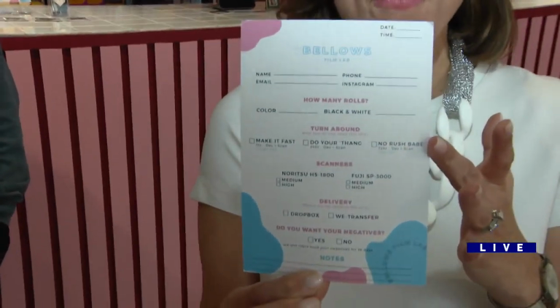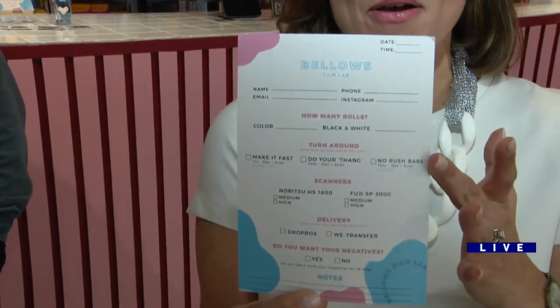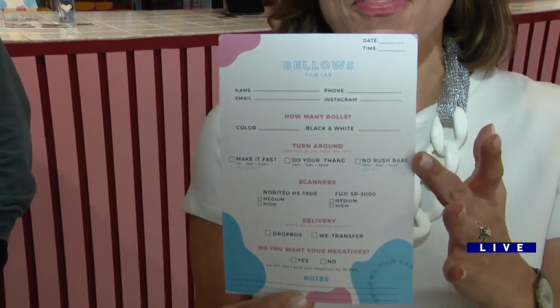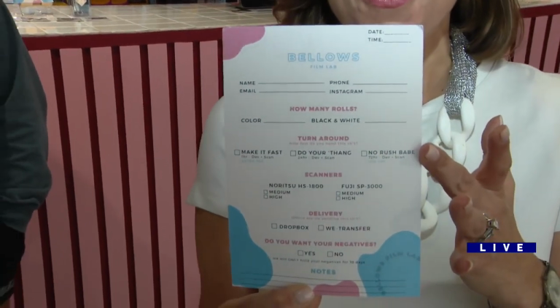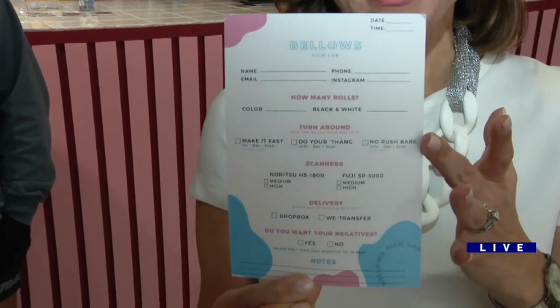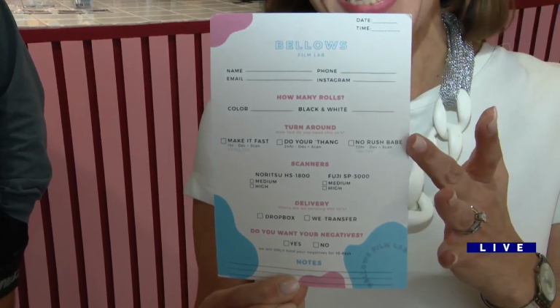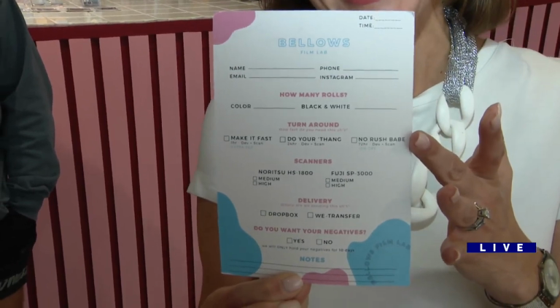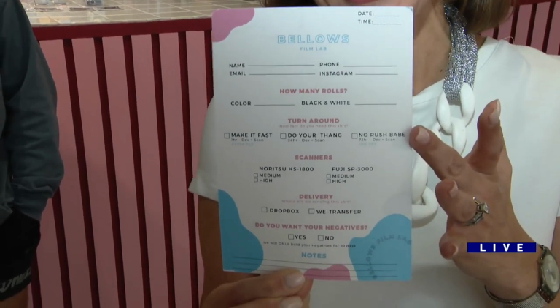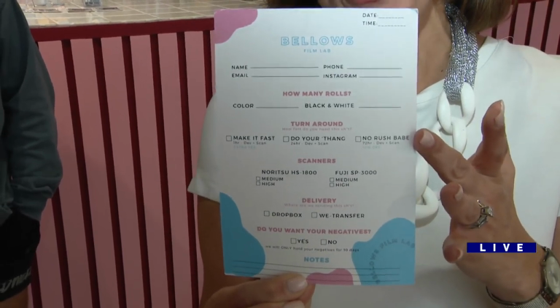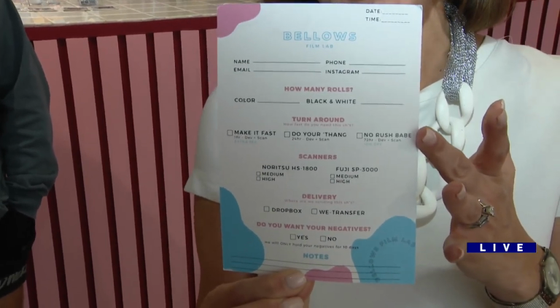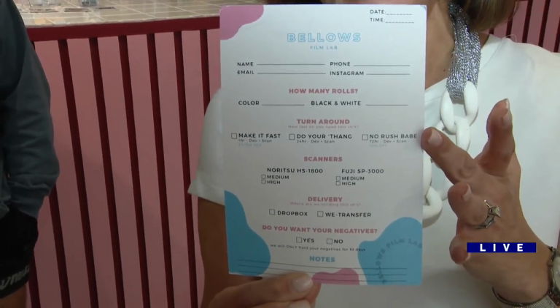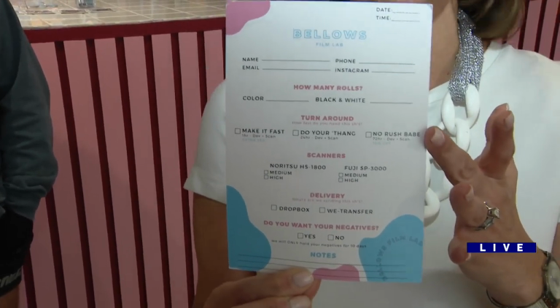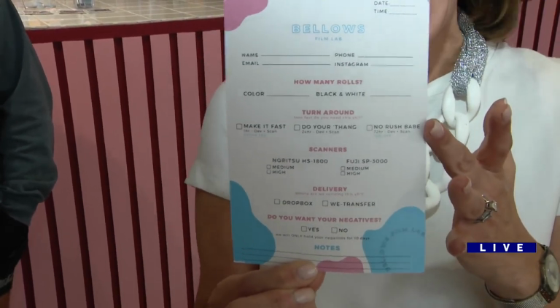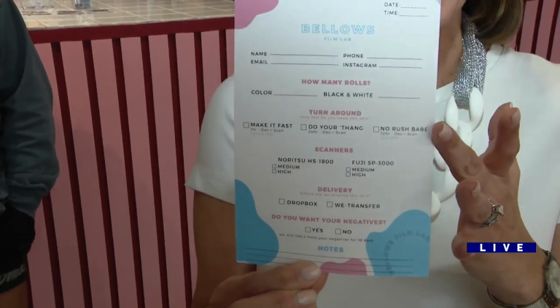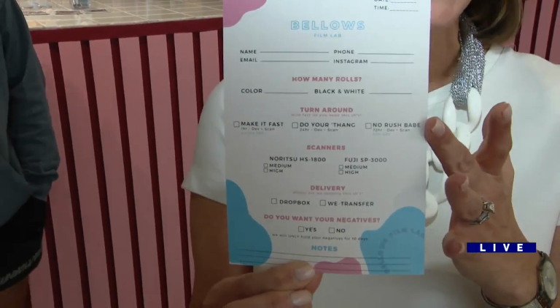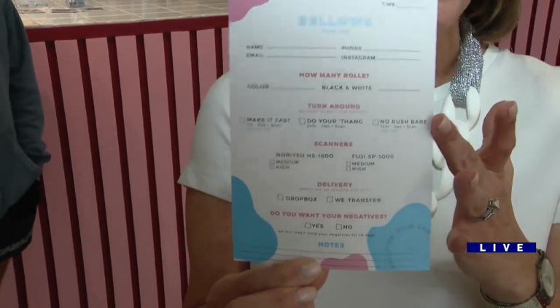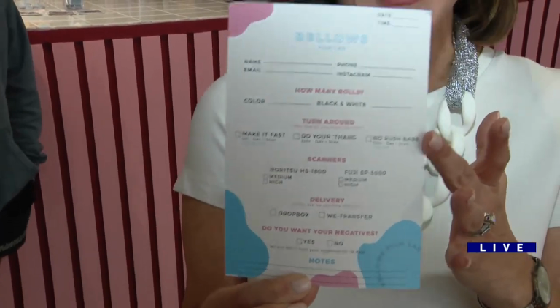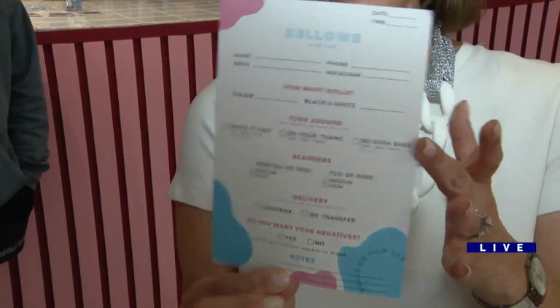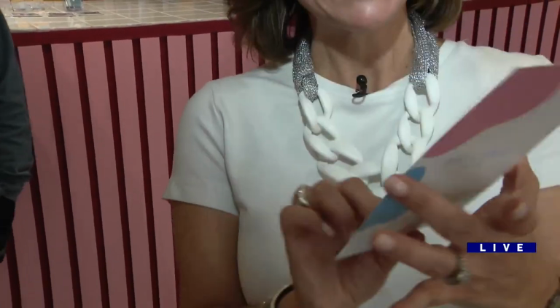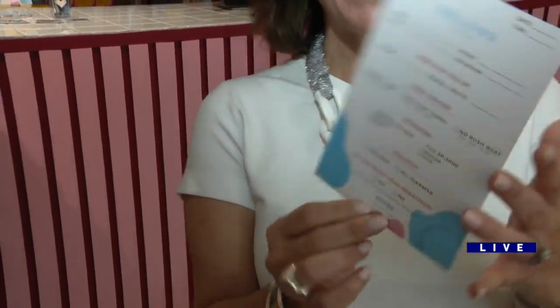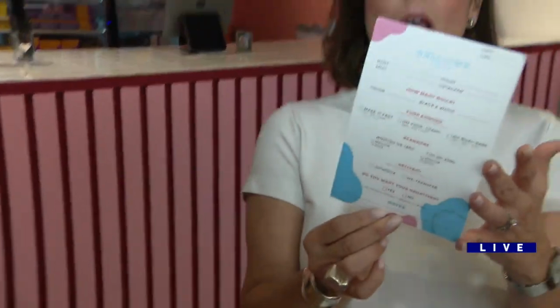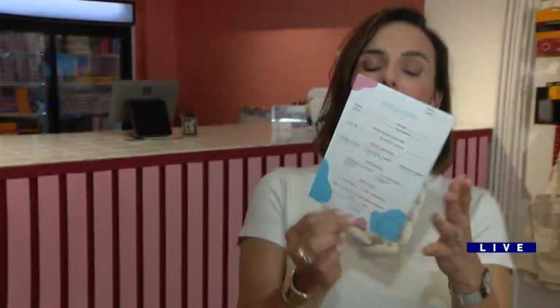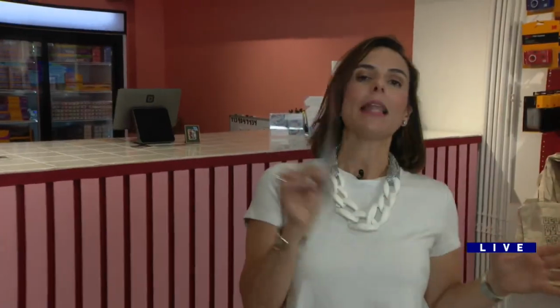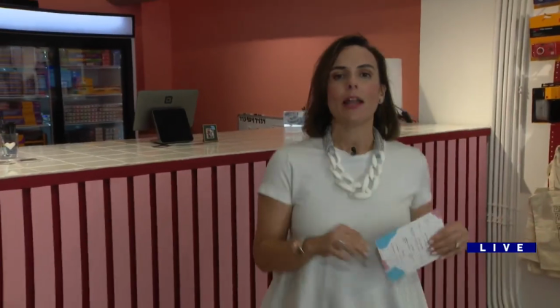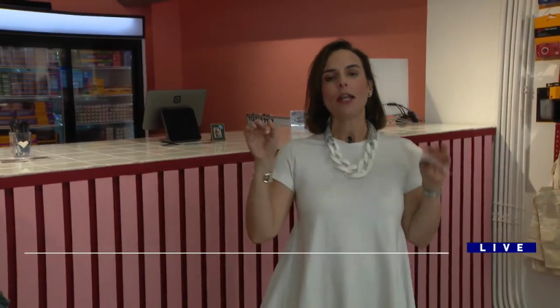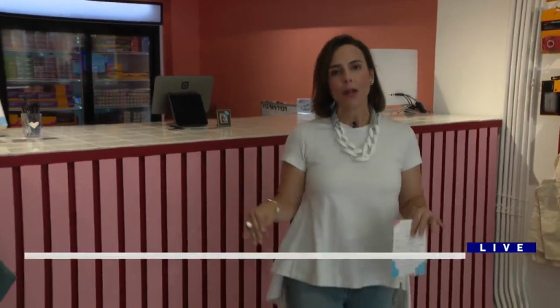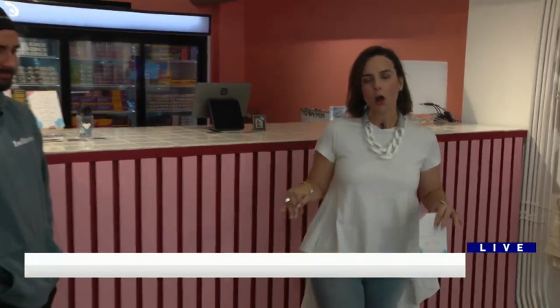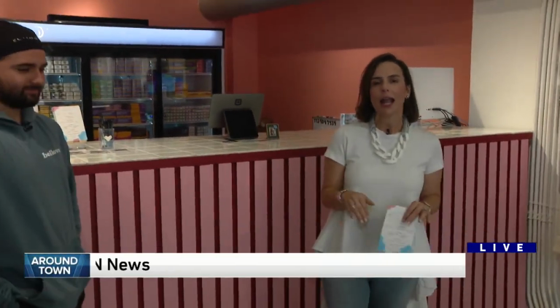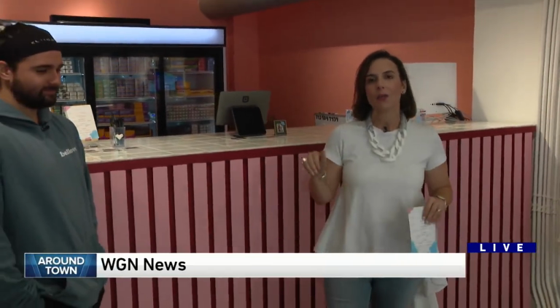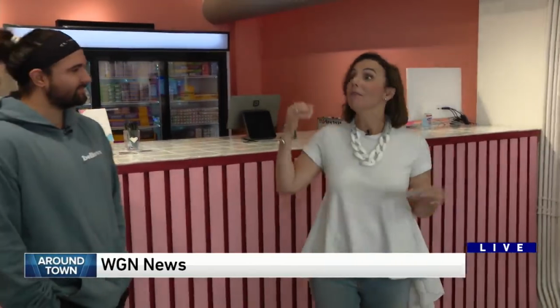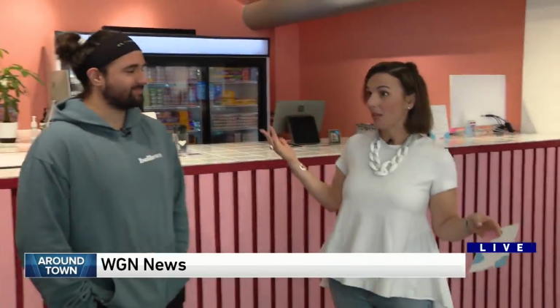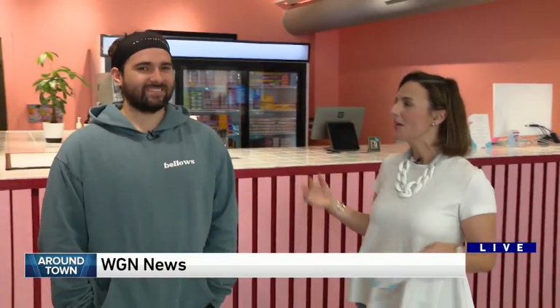You drop off the cans and then they tell you when you need it done — ASAP if you want. This is Bellows Film Lab. It opened in Wicker Park, and I'm here with Bellow himself.